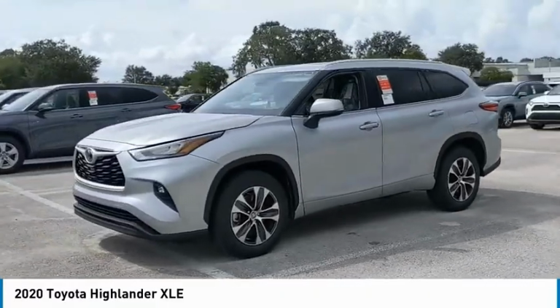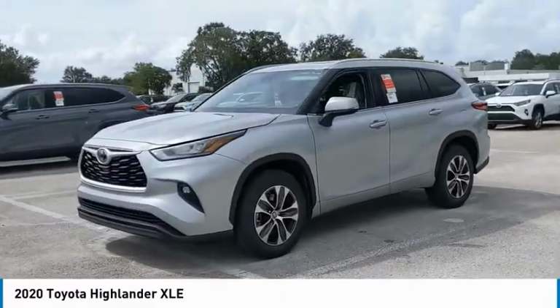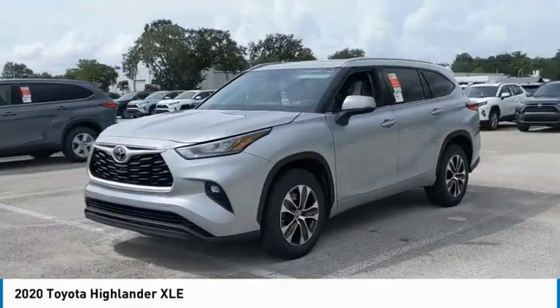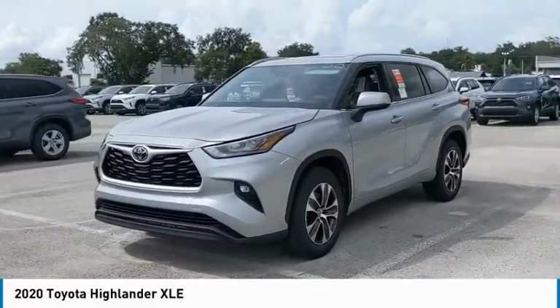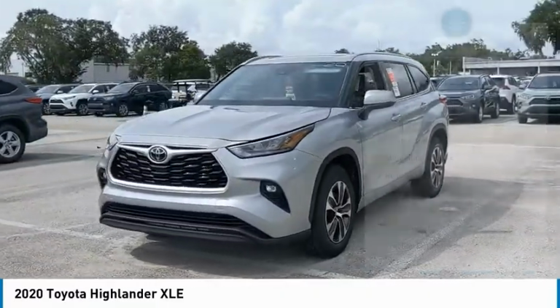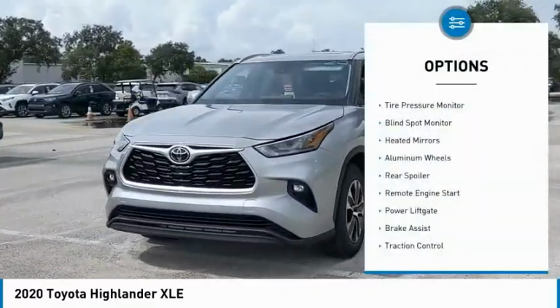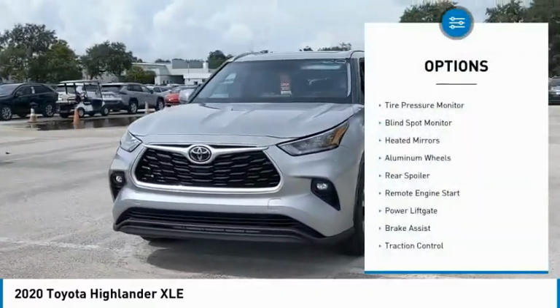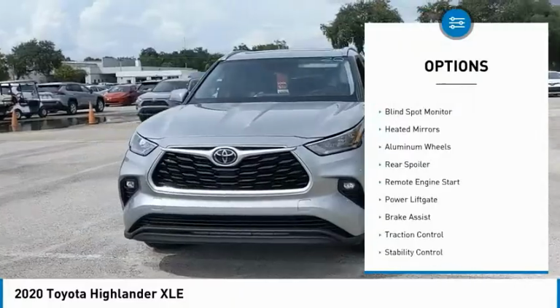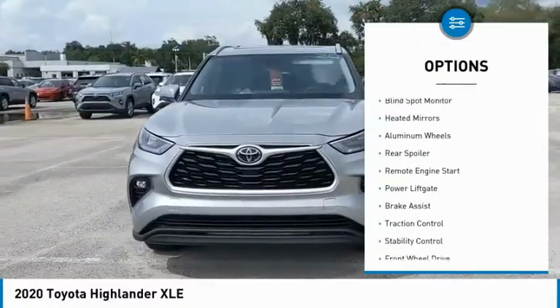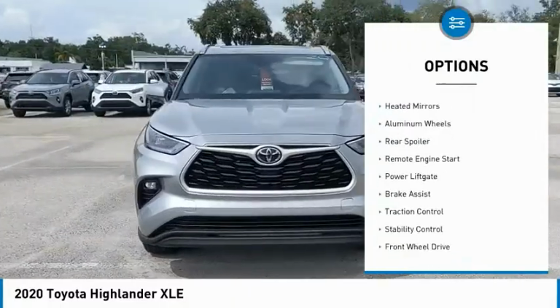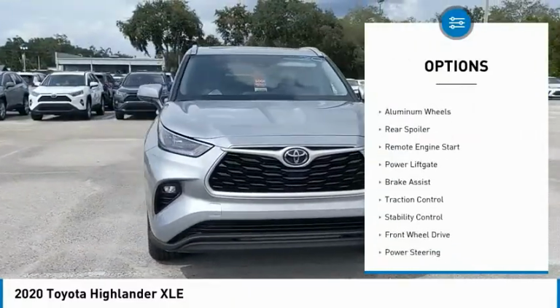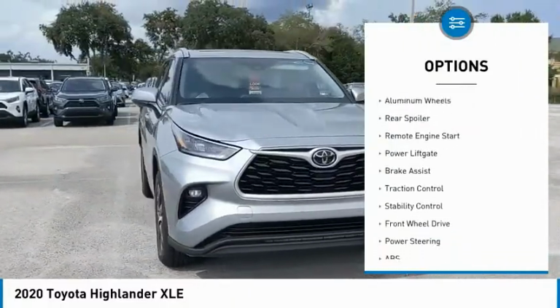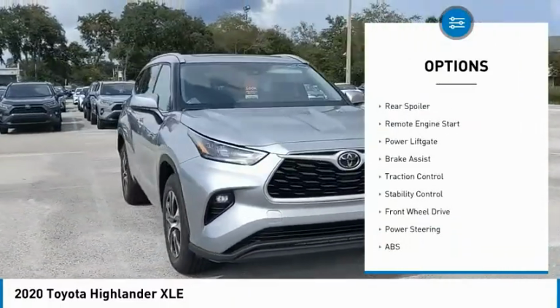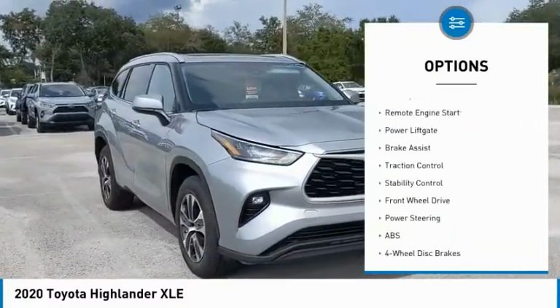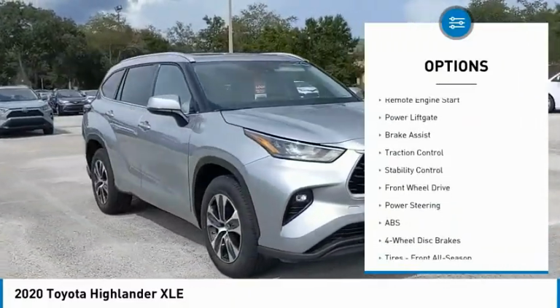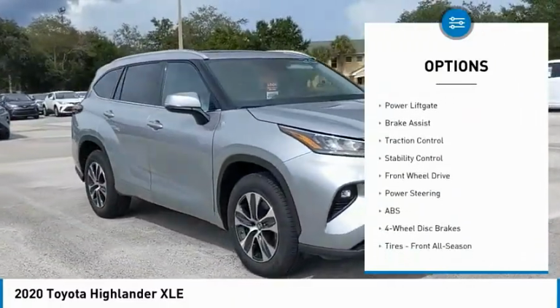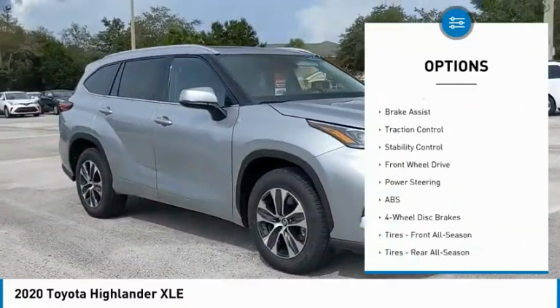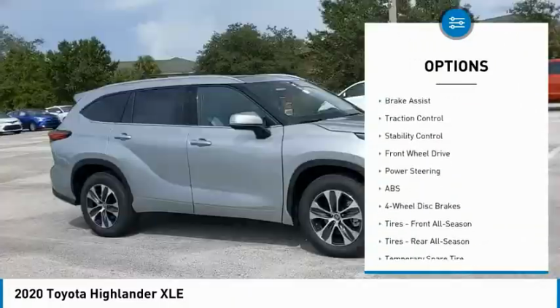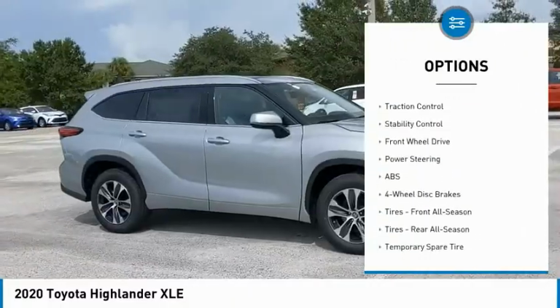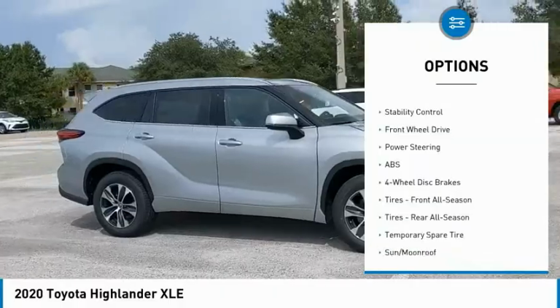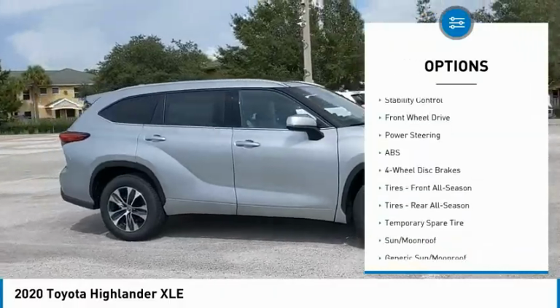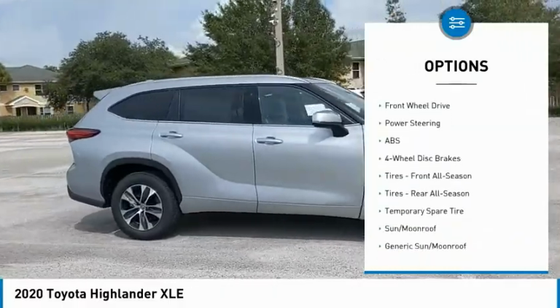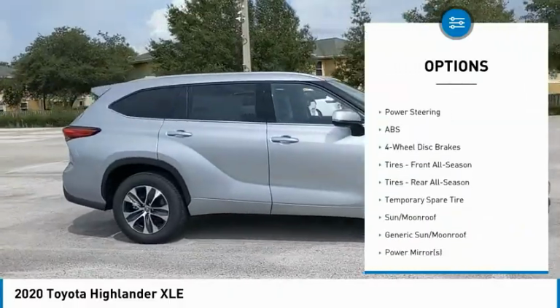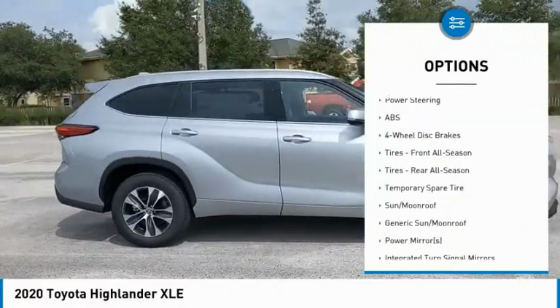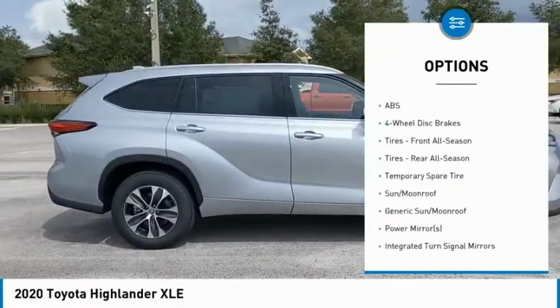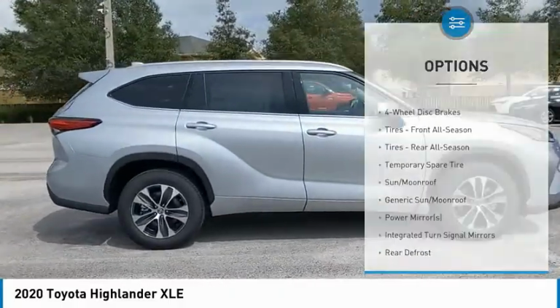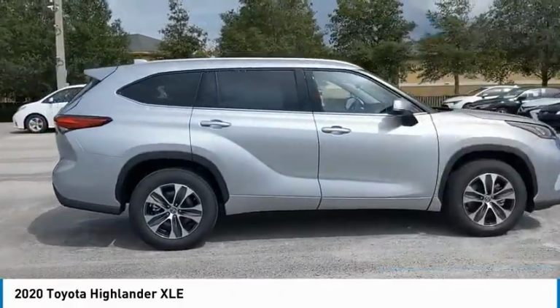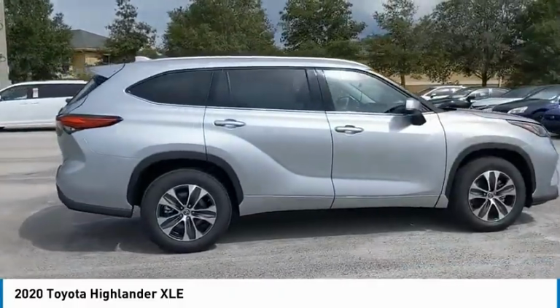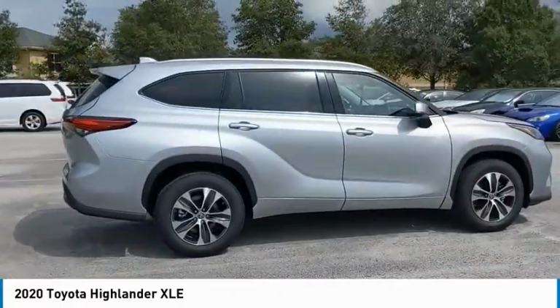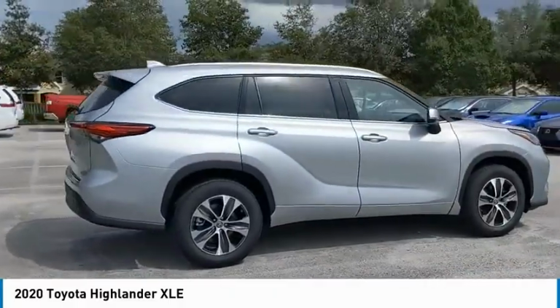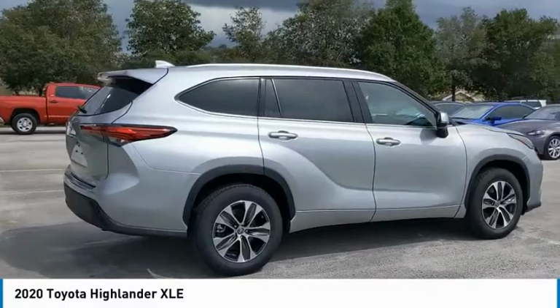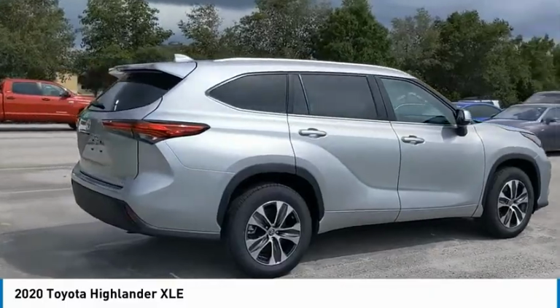Here are some of this vehicle's great options: tire pressure monitor, blind spot monitor, heated mirrors, aluminum wheels, rear spoiler, remote engine start, power lift gate, brake assist, traction control, stability control.